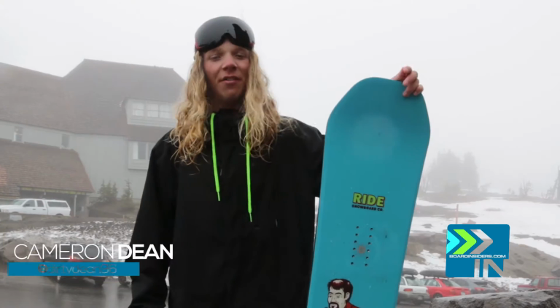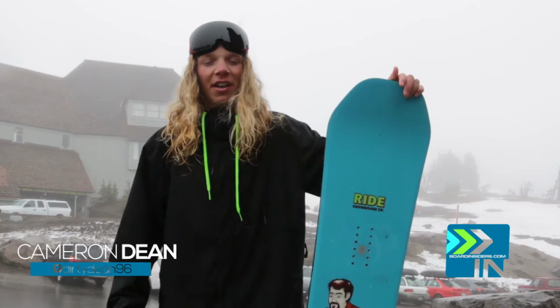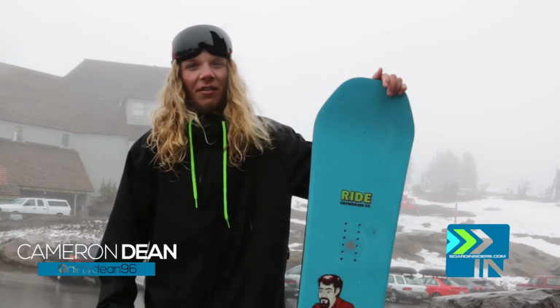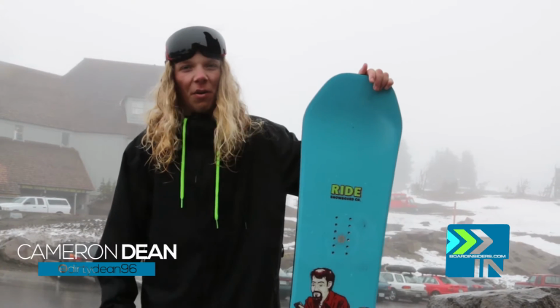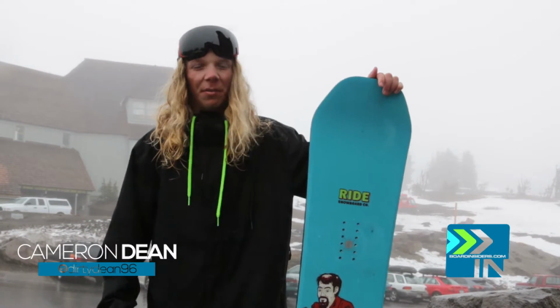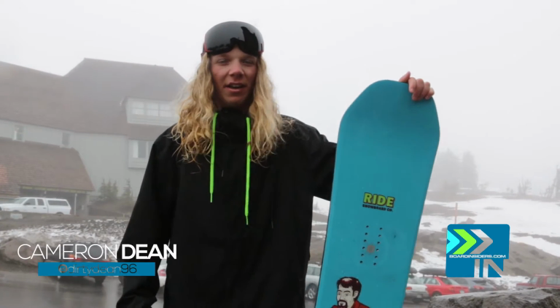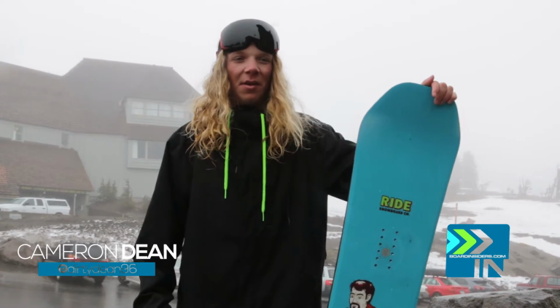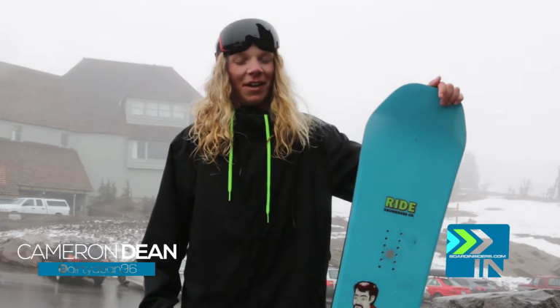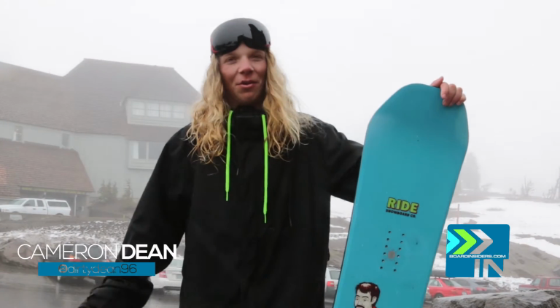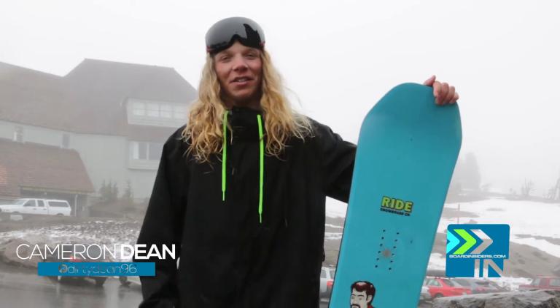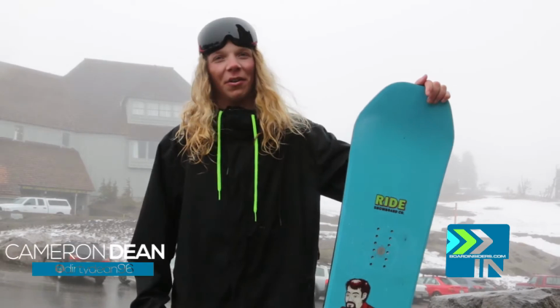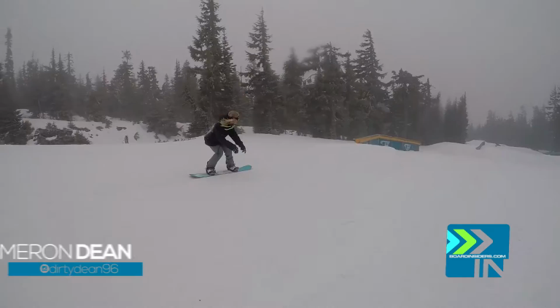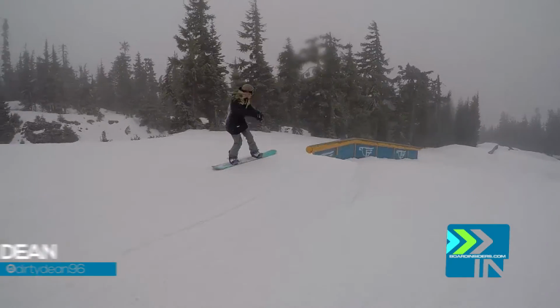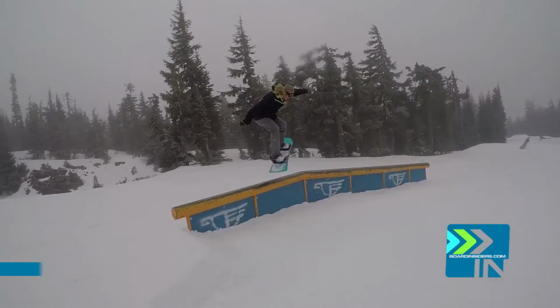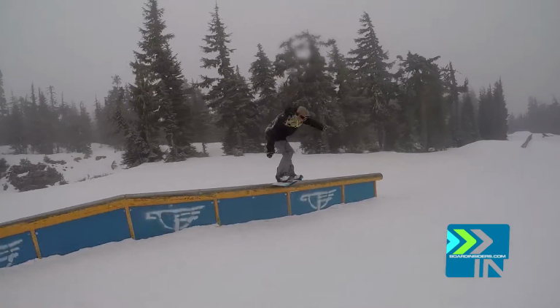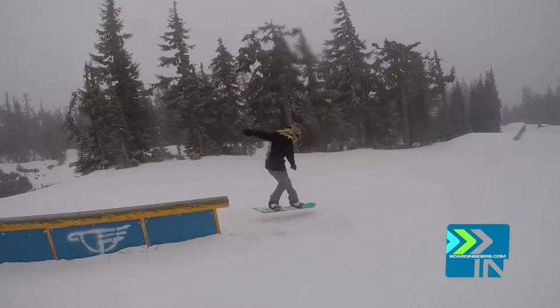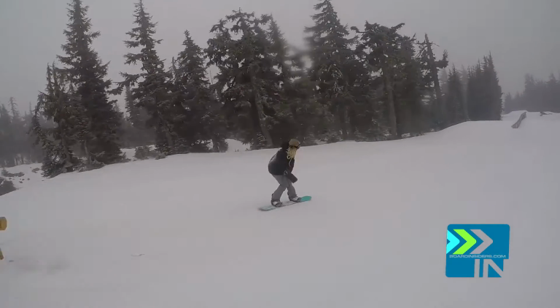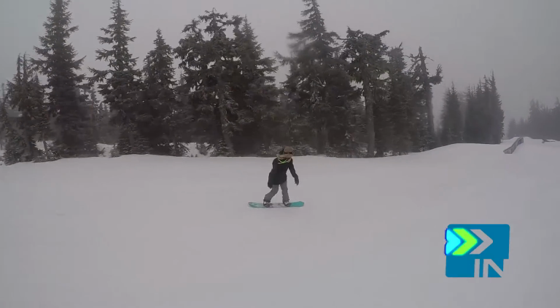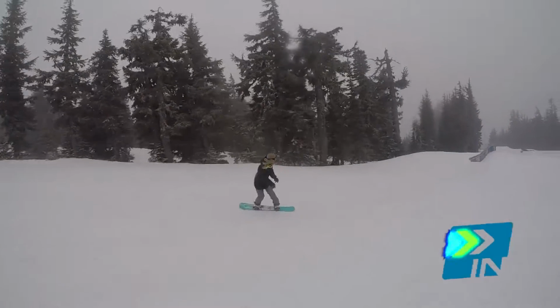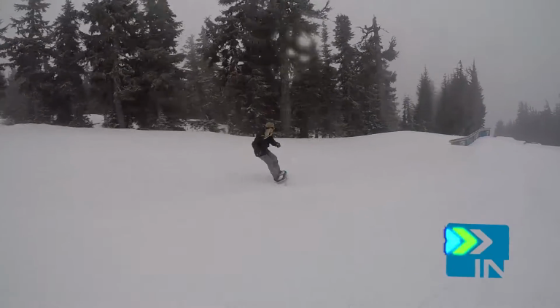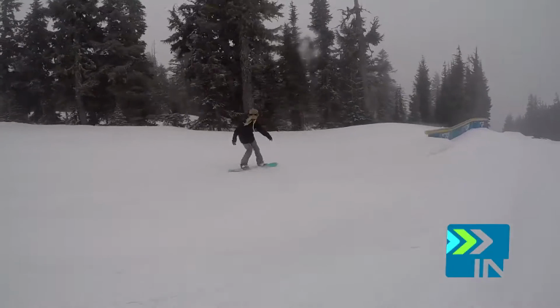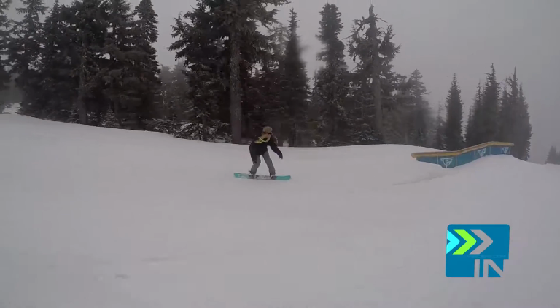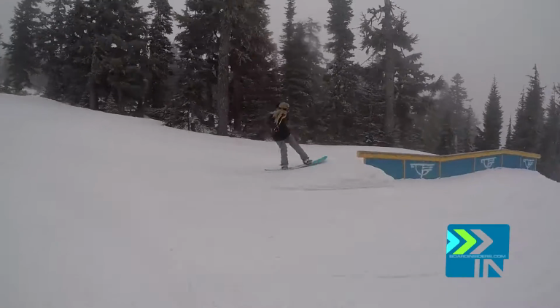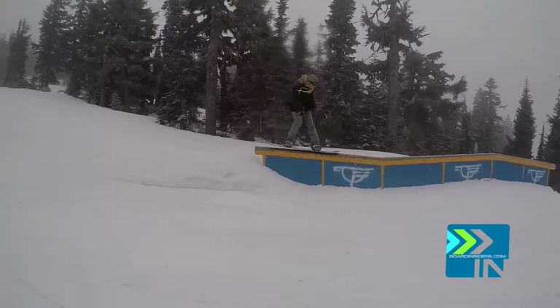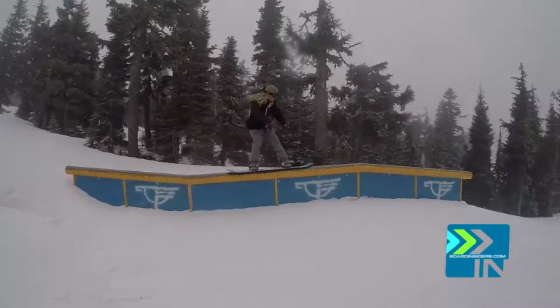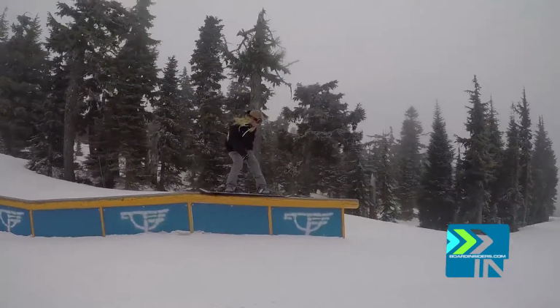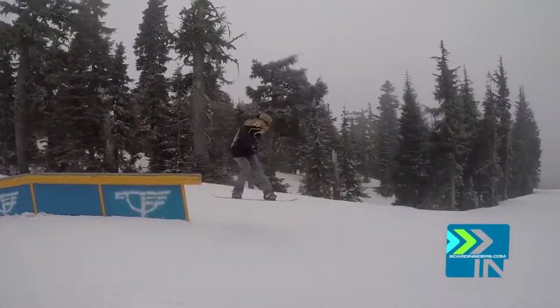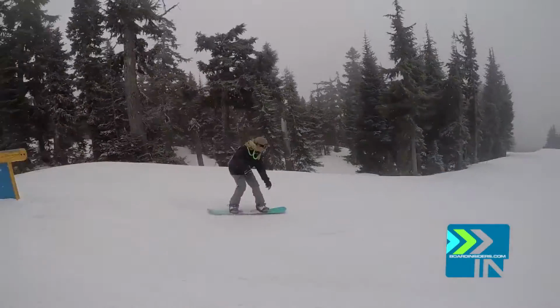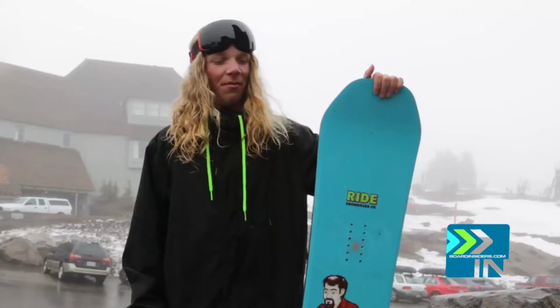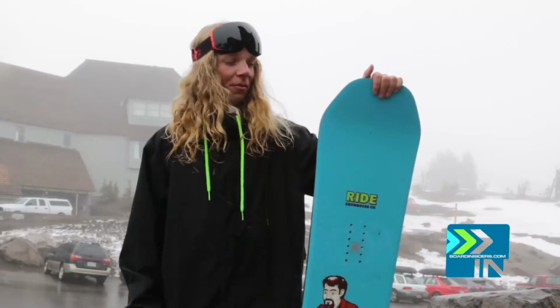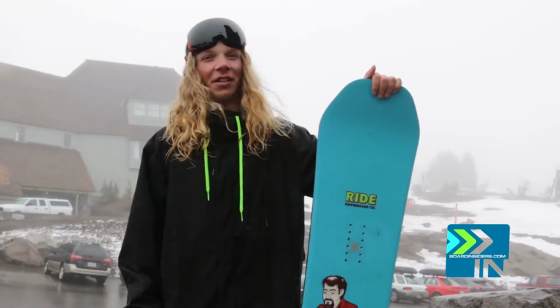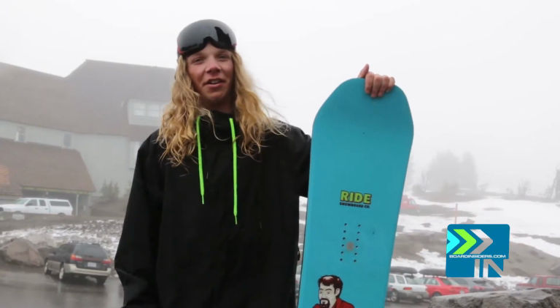Never in my life have I woken up and been like, hey, I really want to ride a stiff board today. So I'm really a fan of looser and flexier boards. However, after riding this for two days total, I'm really reconsidering that.